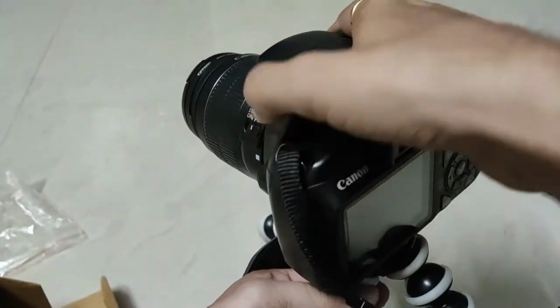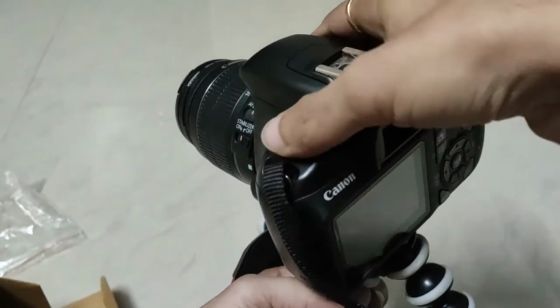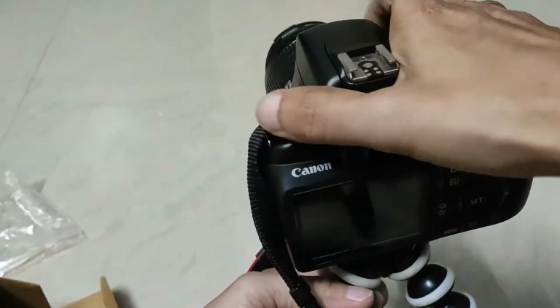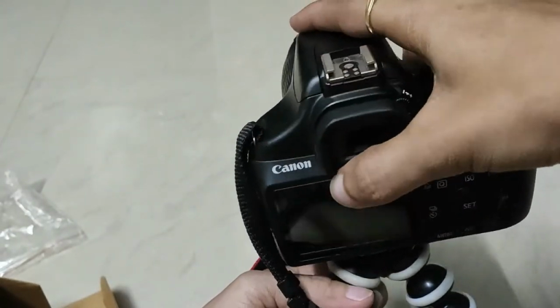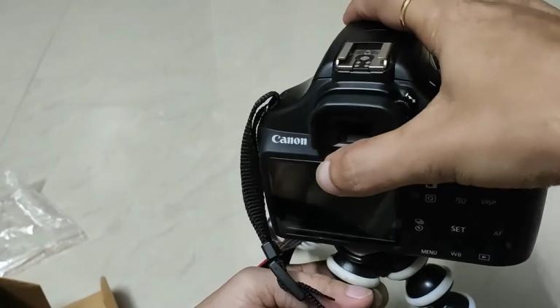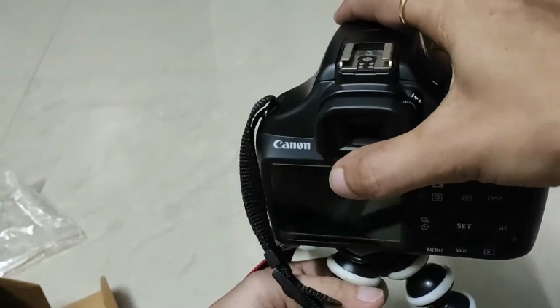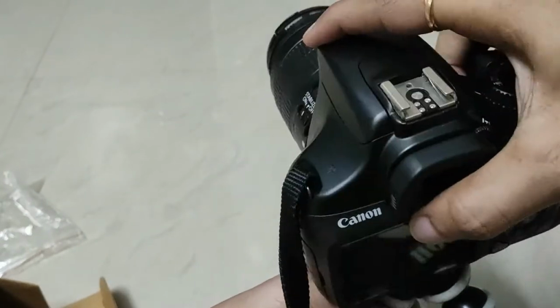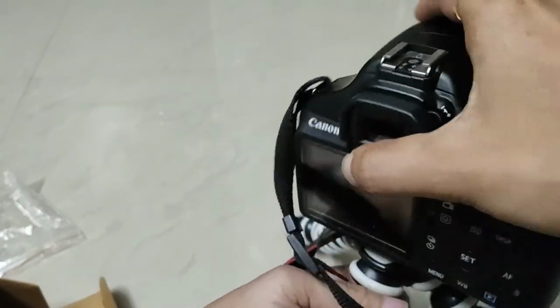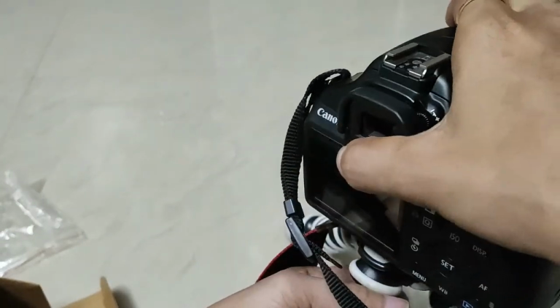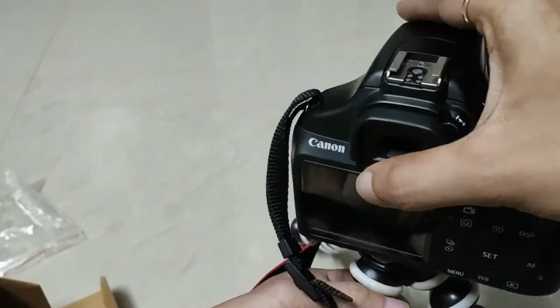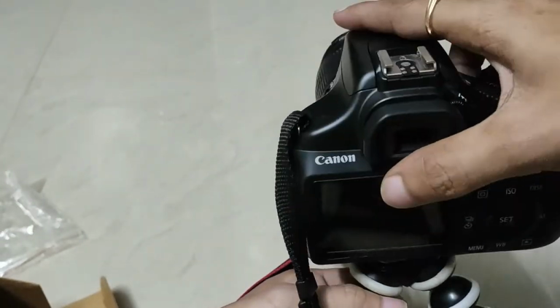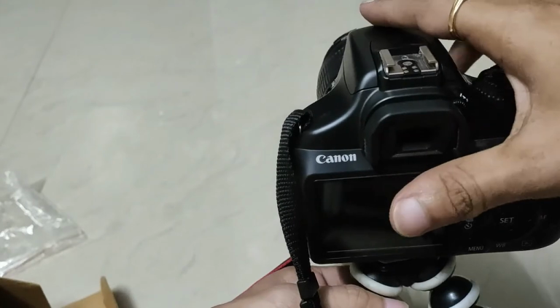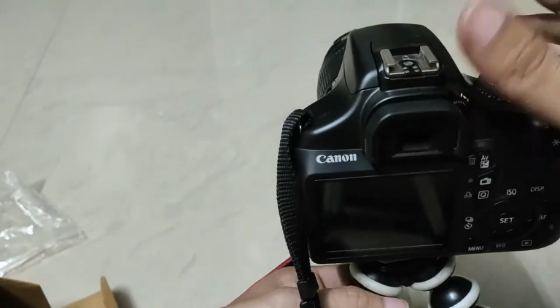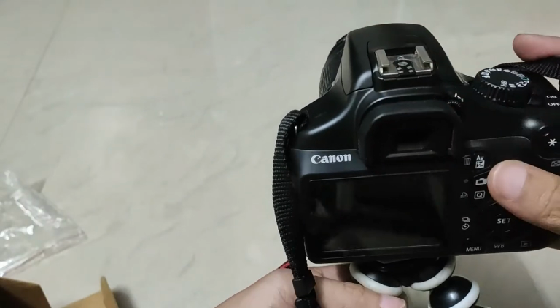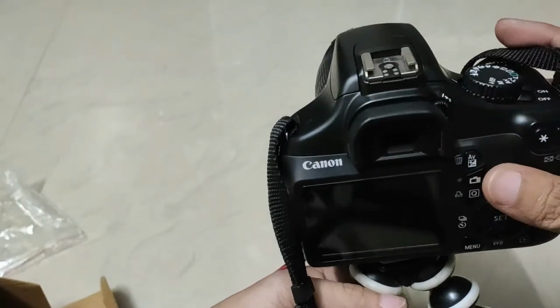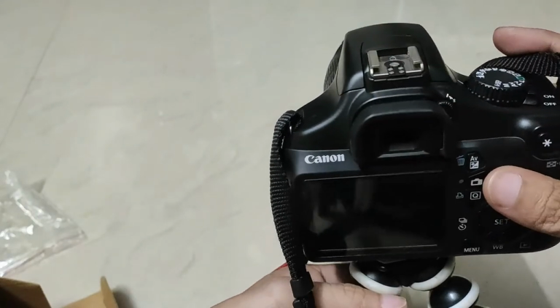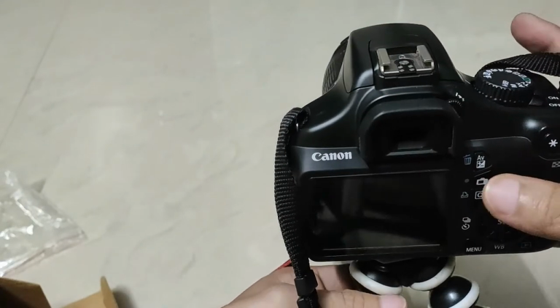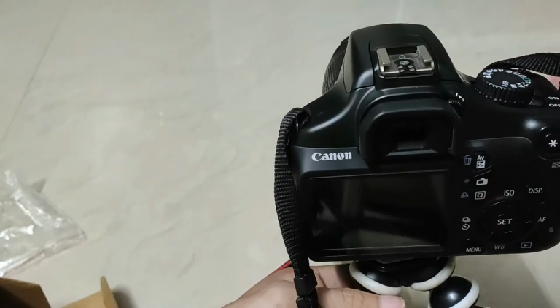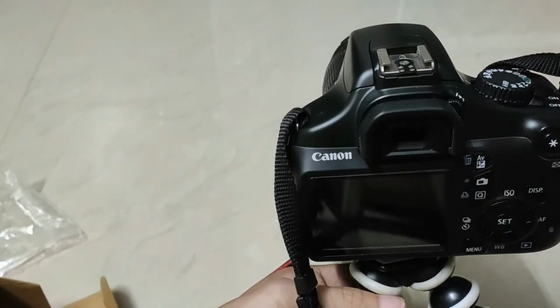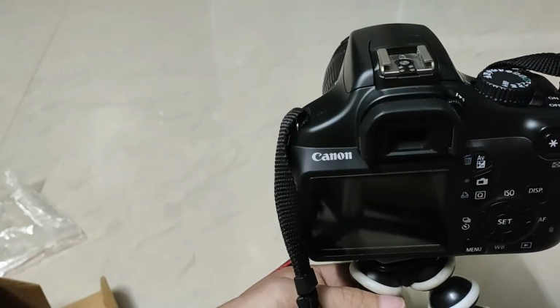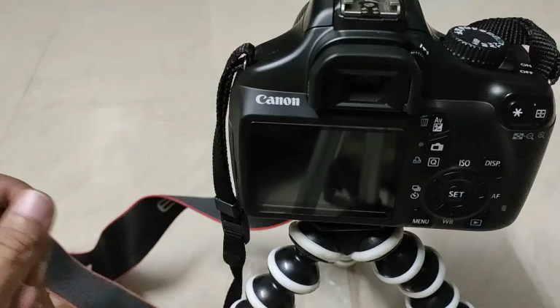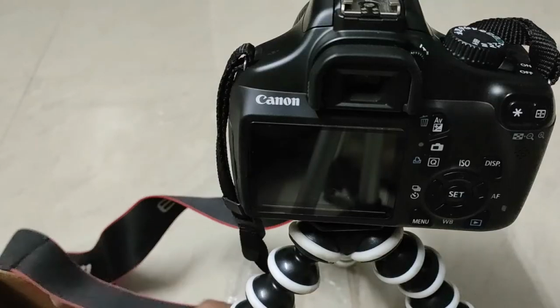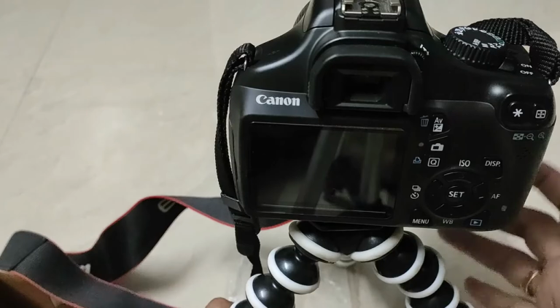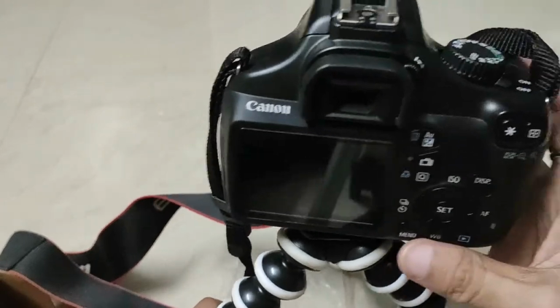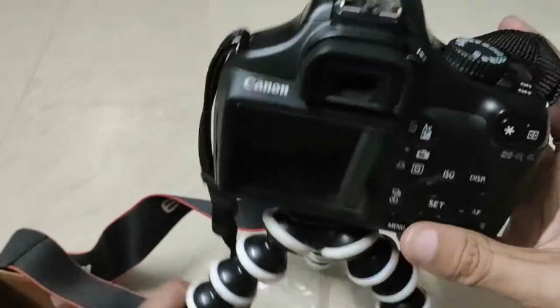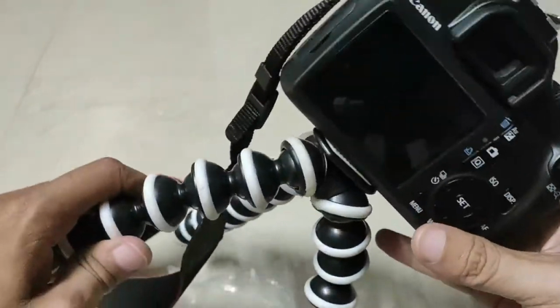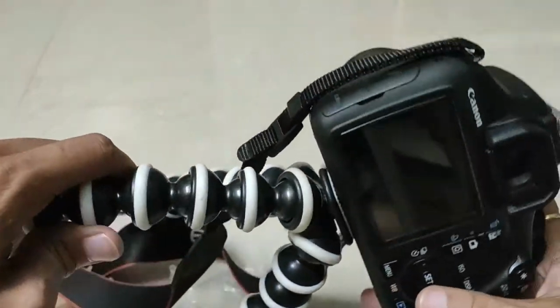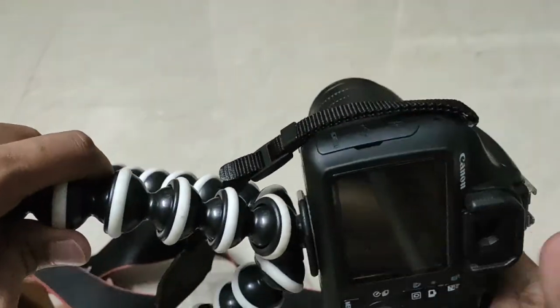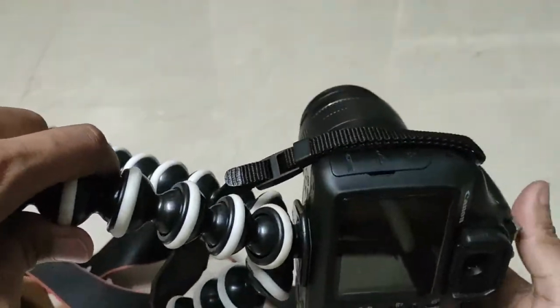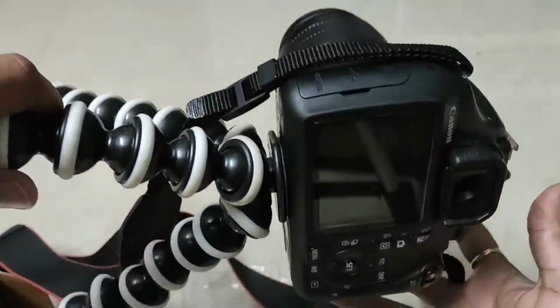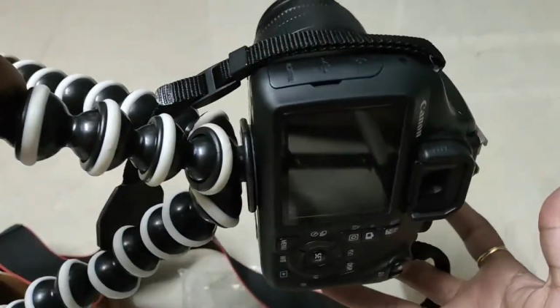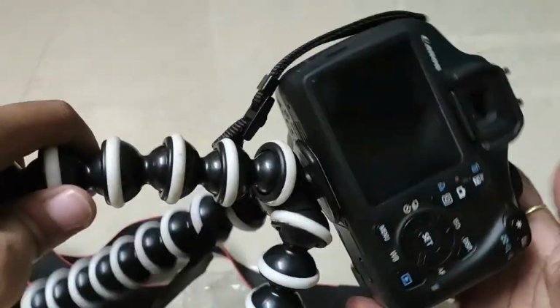Now if you rotate the camera to the right, and rotate the back to the right — if you rotate the screw with the right screw, take the frame. Now you can rotate the camera to the right.